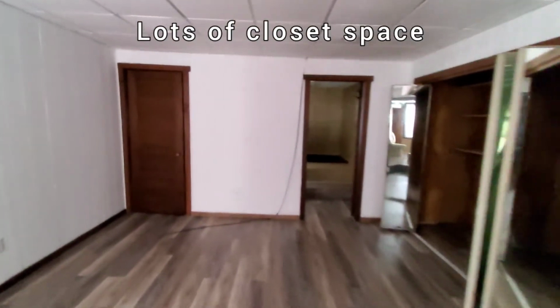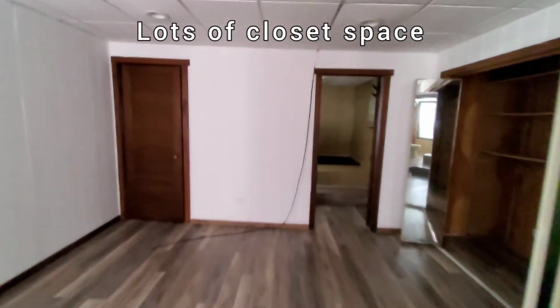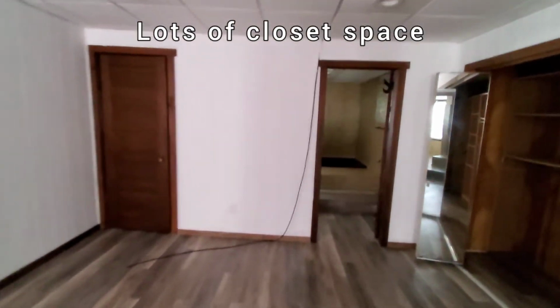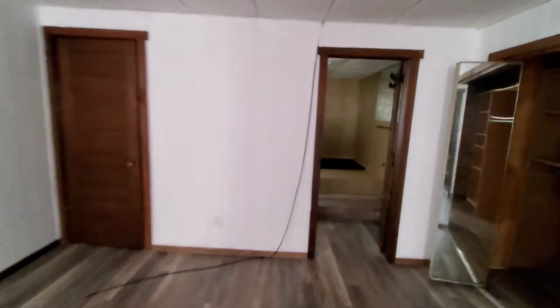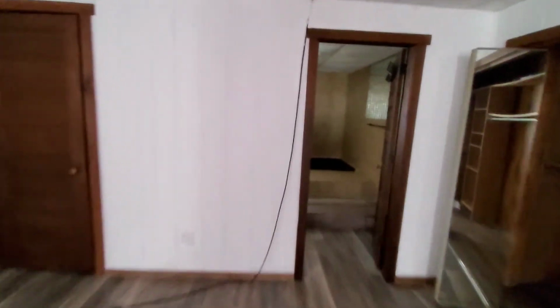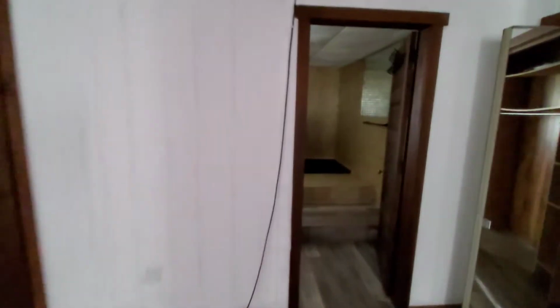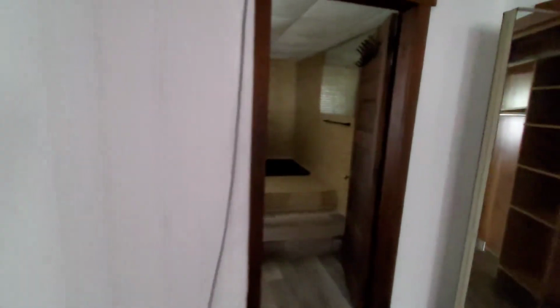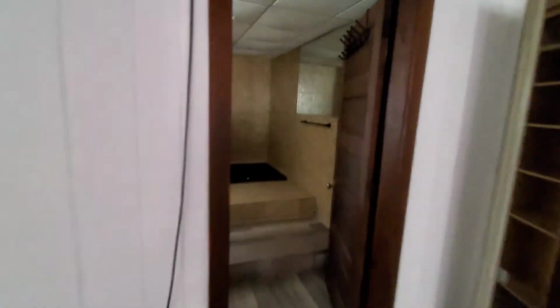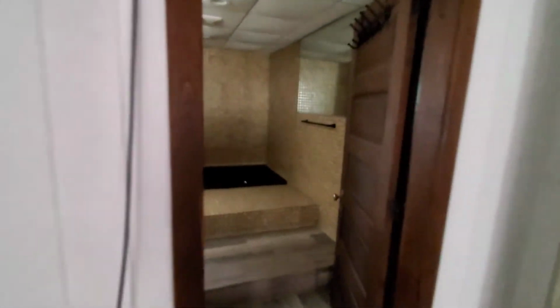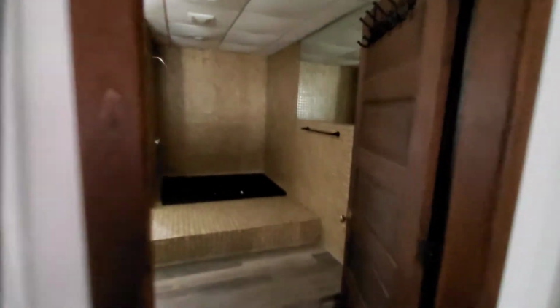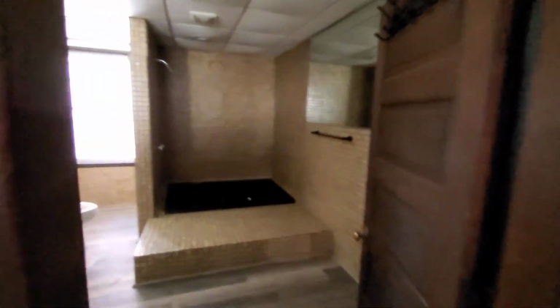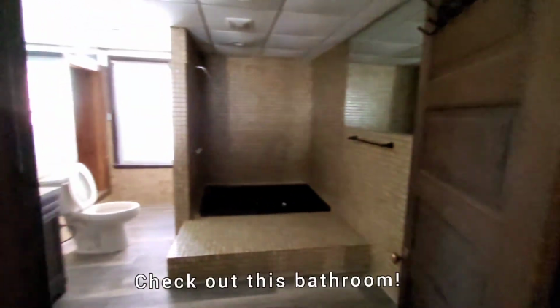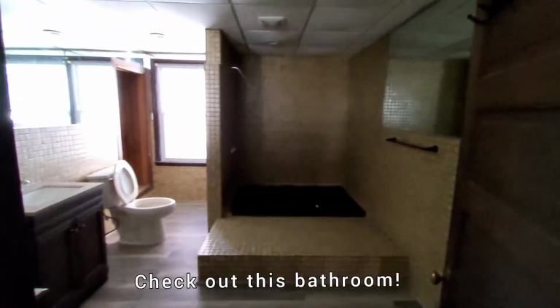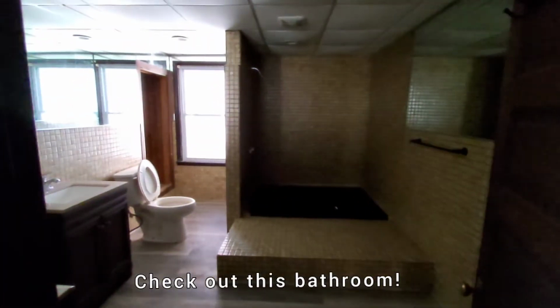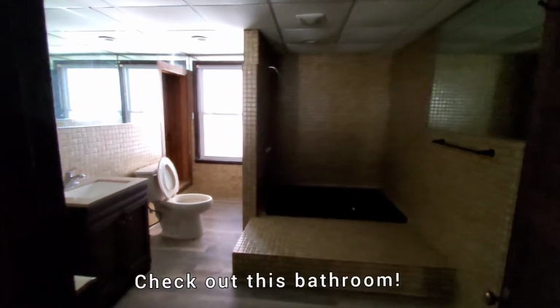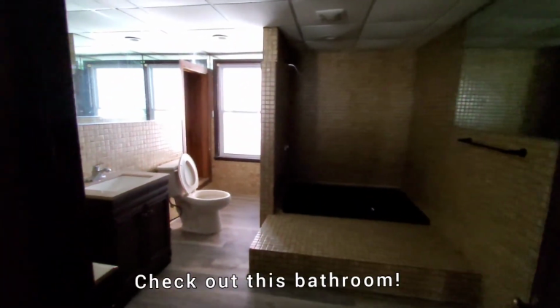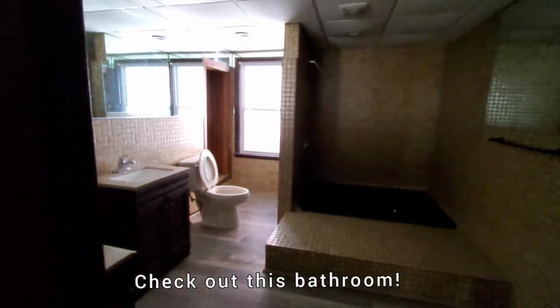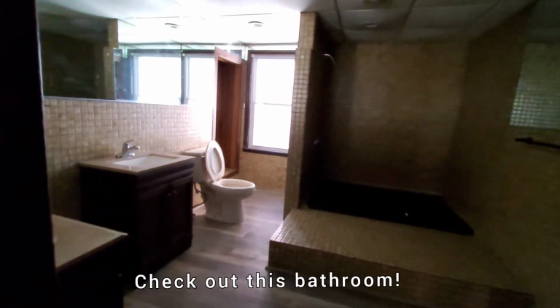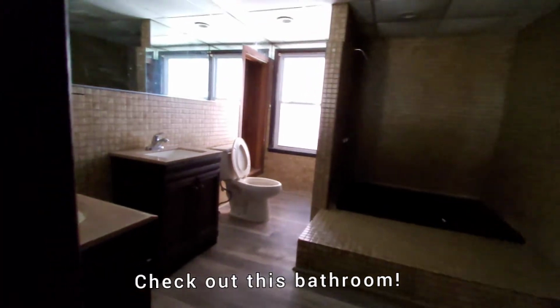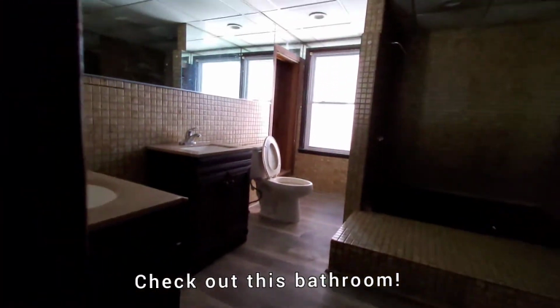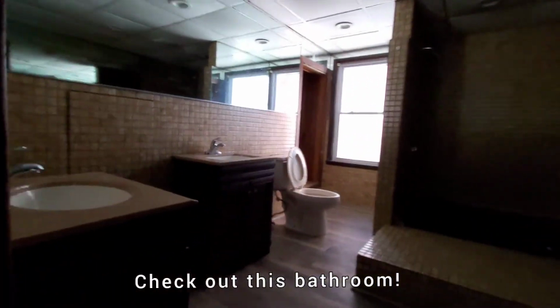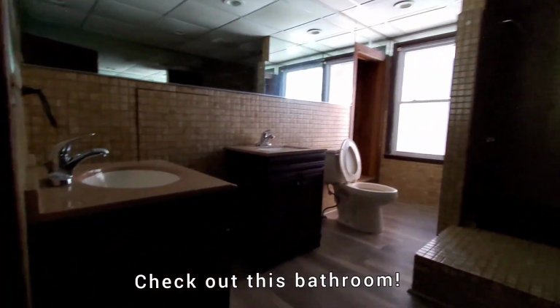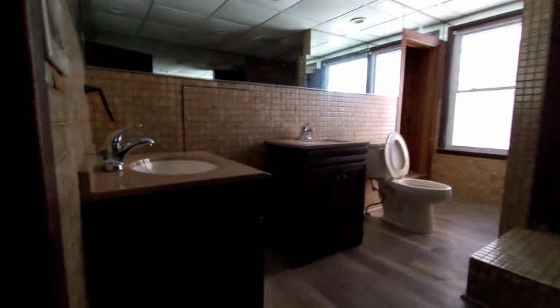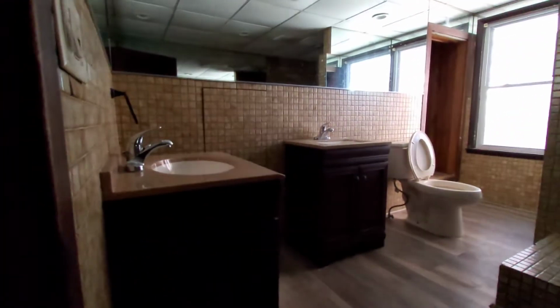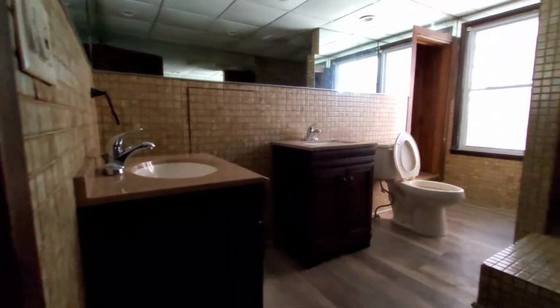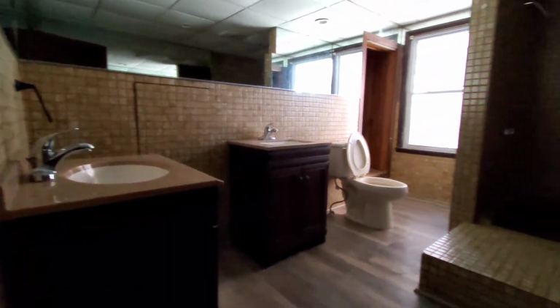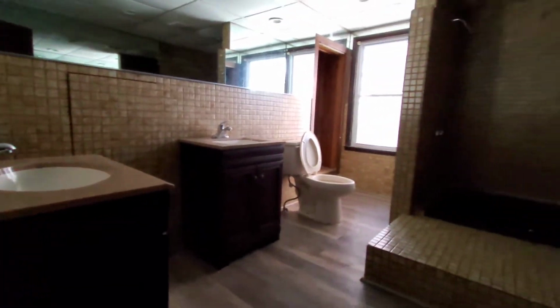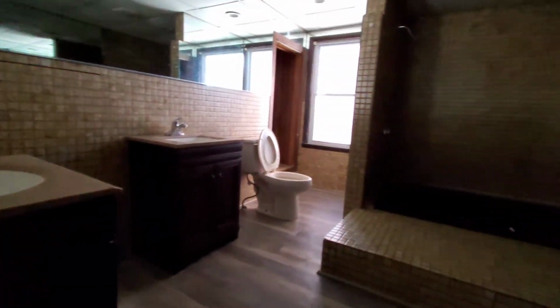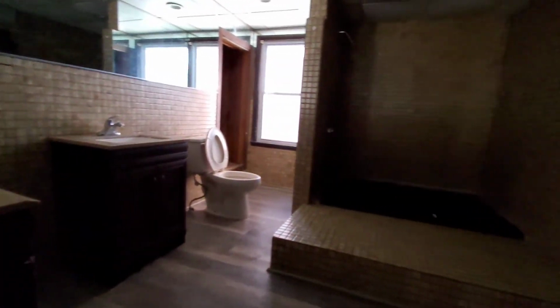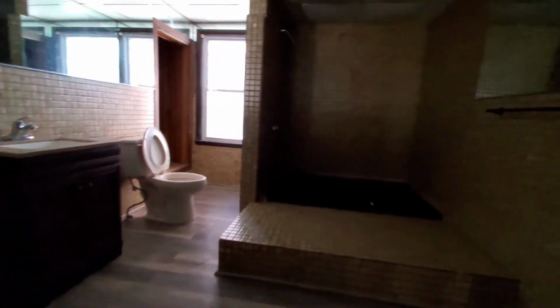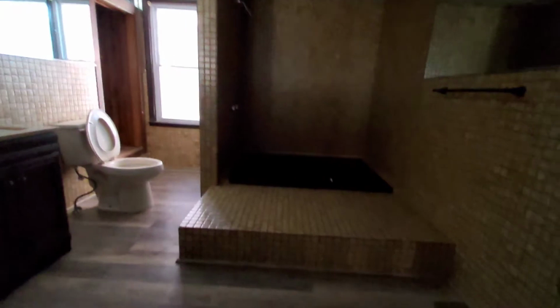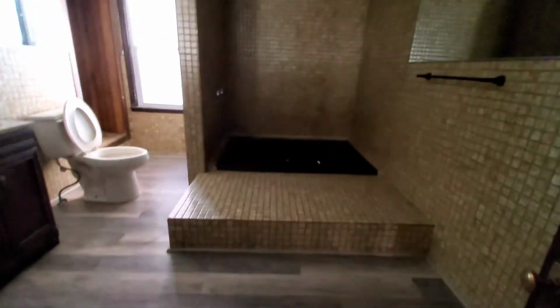Closet space. This goes into a huge bathroom with two sinks, commode, and jacuzzi tub.